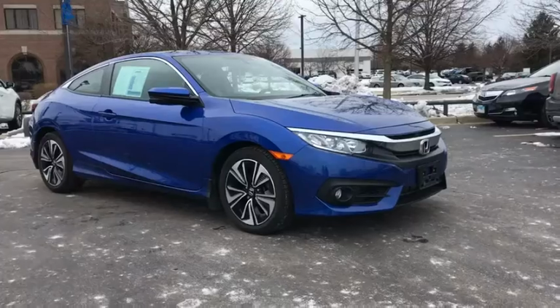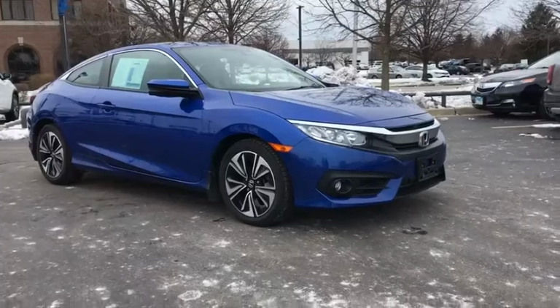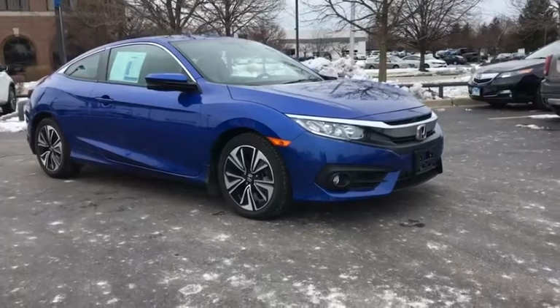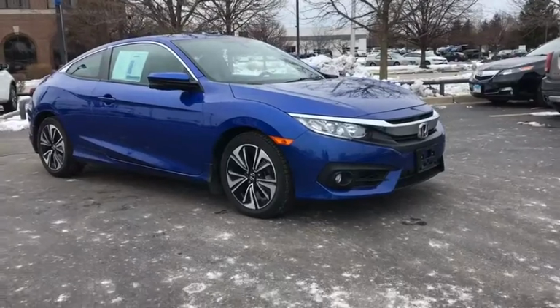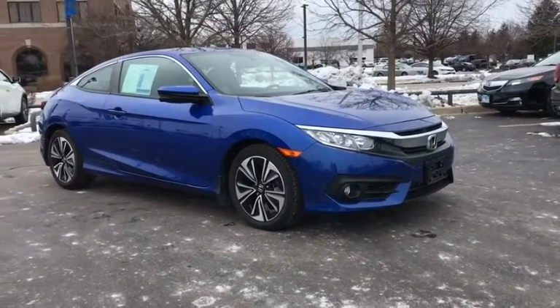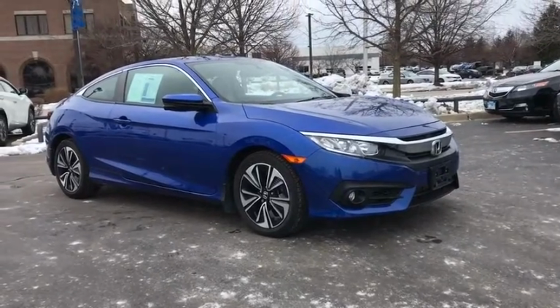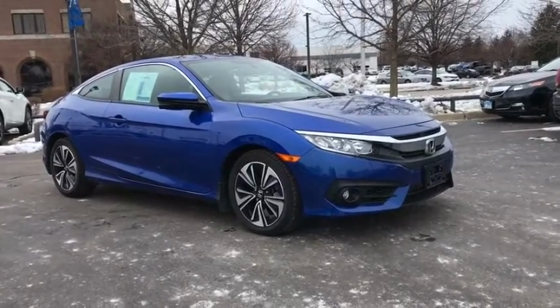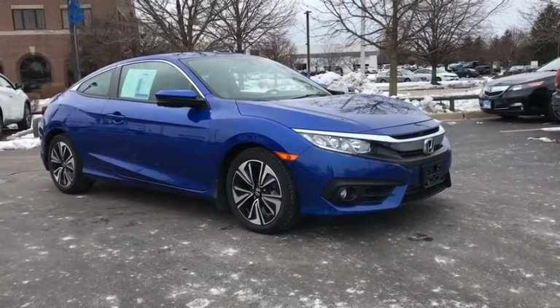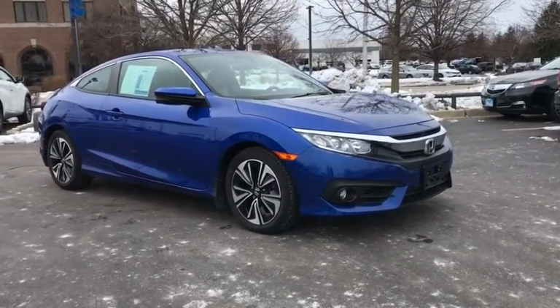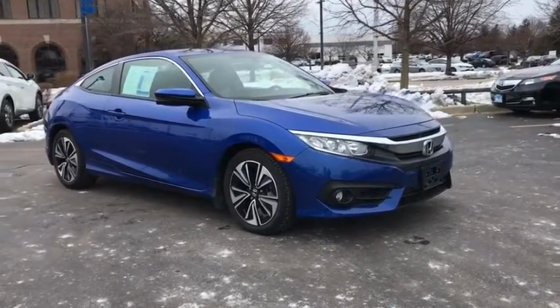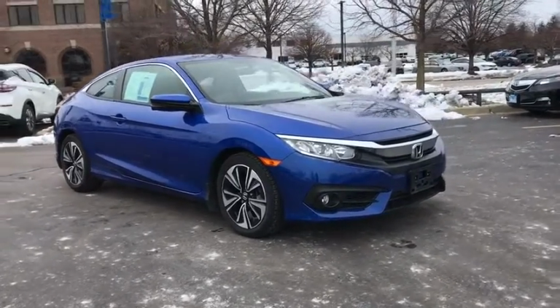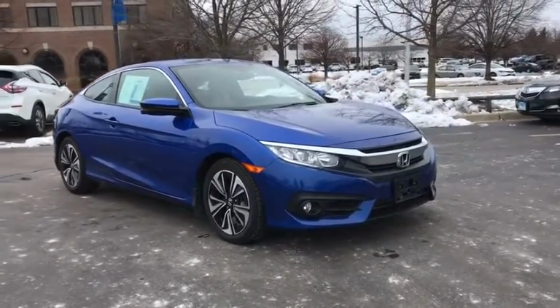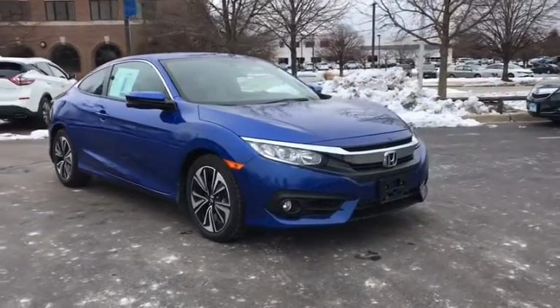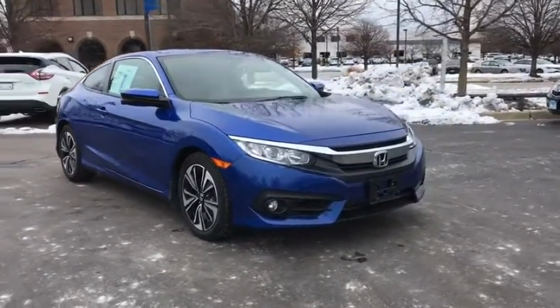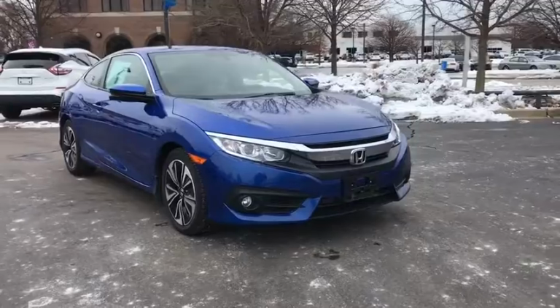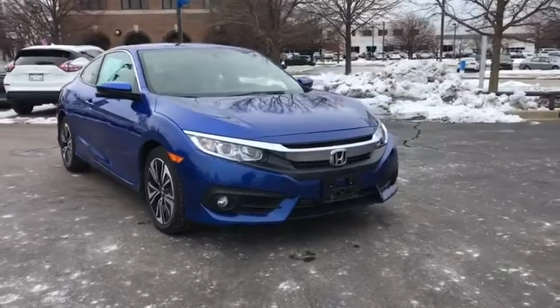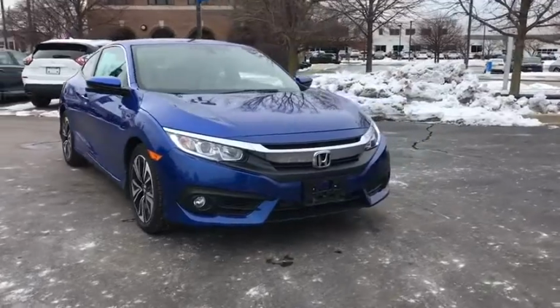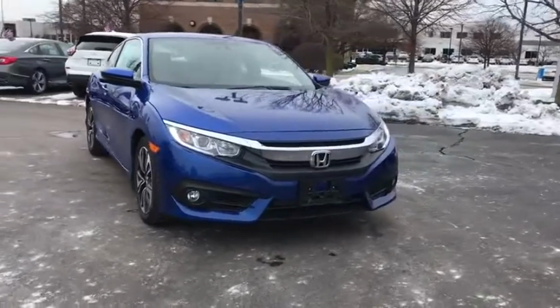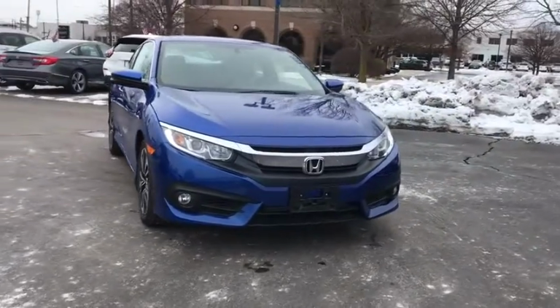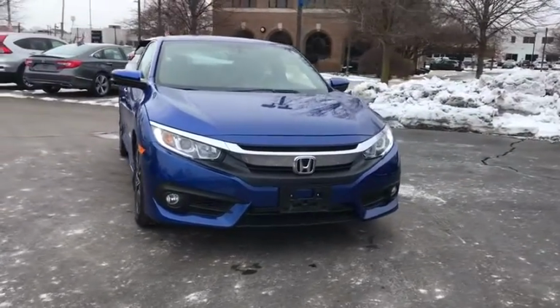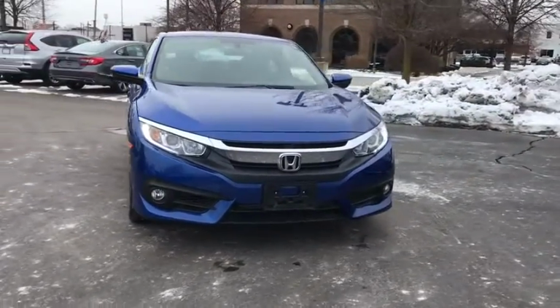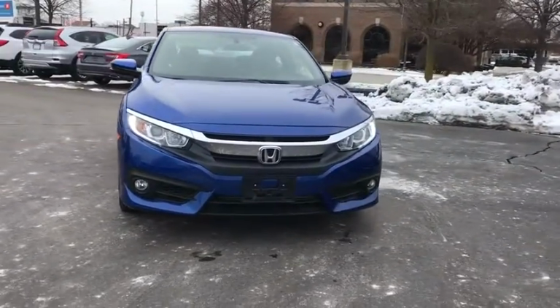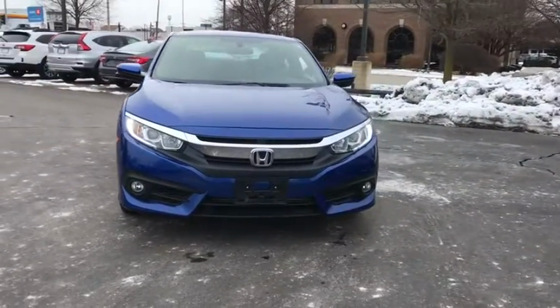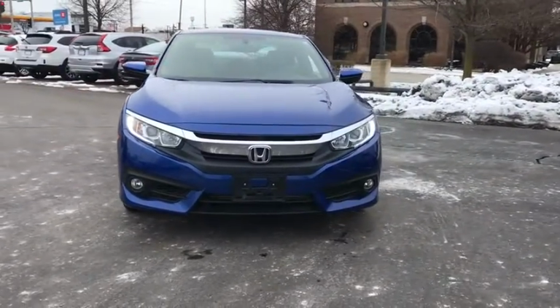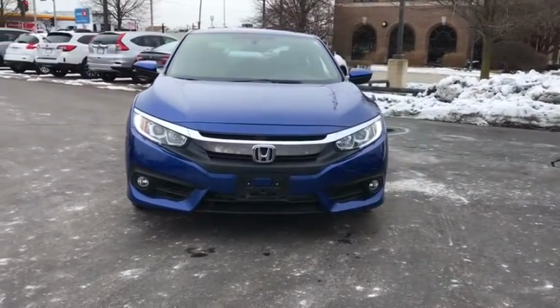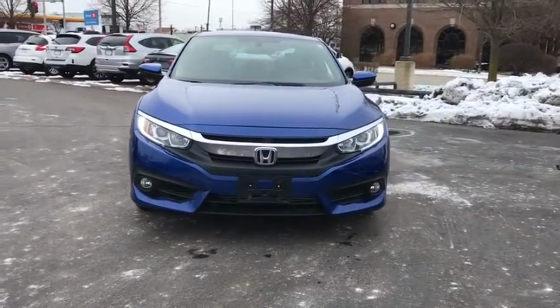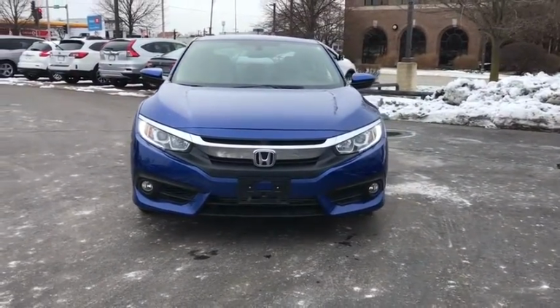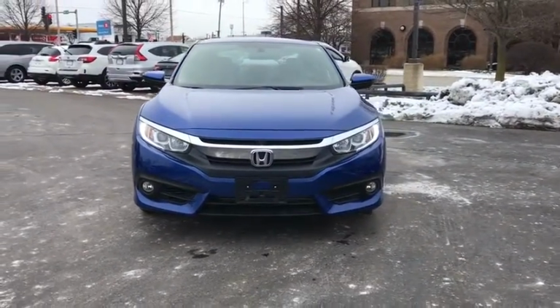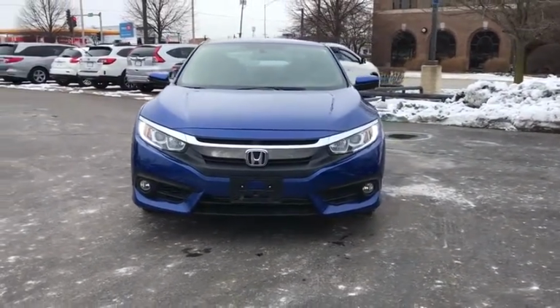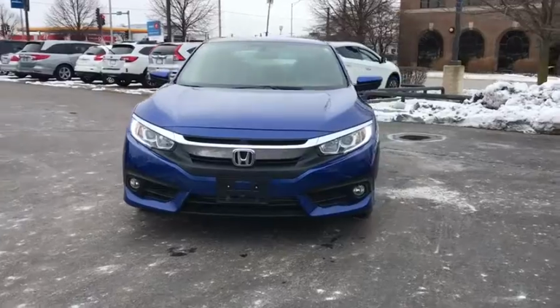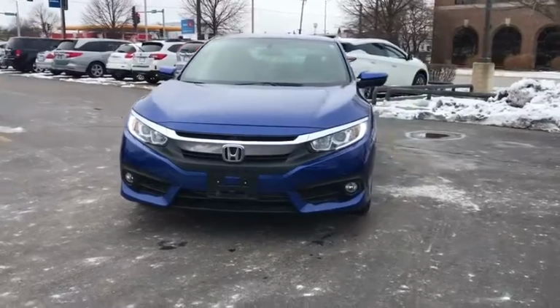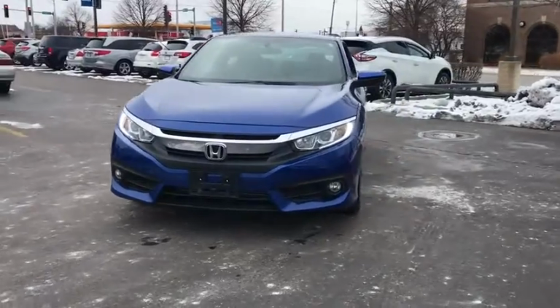Stop by and take a look at the 2018 Honda Civic. Practical, awesome gas mileage, and incredibly reliable. This vehicle has less than 25,000 miles.